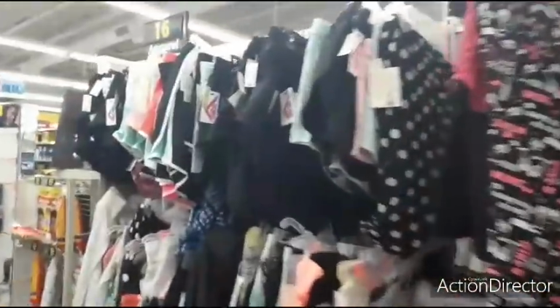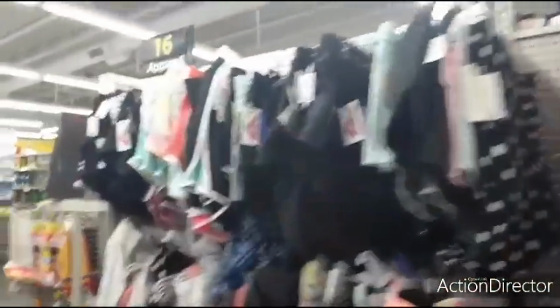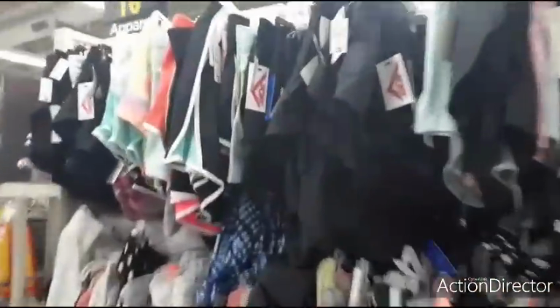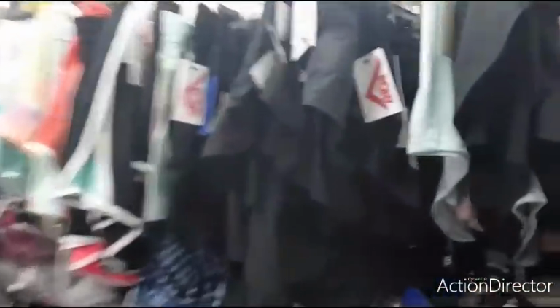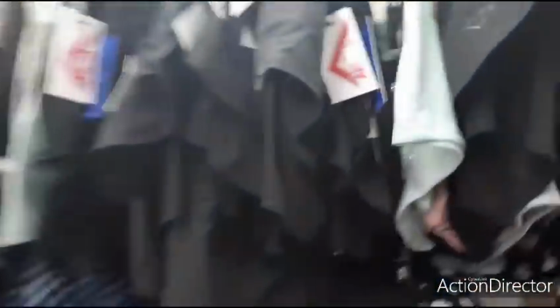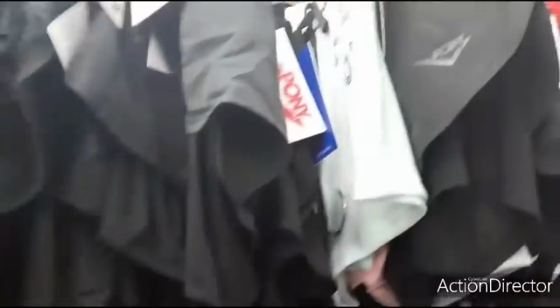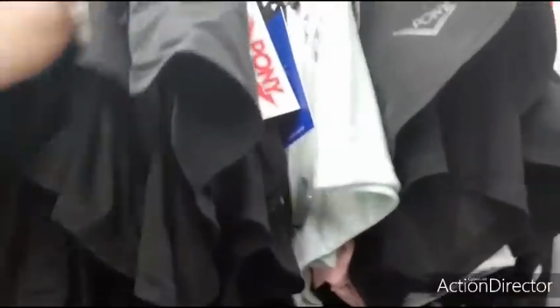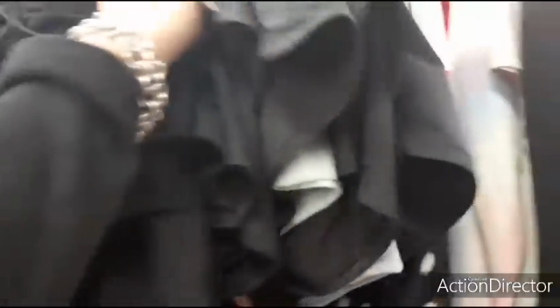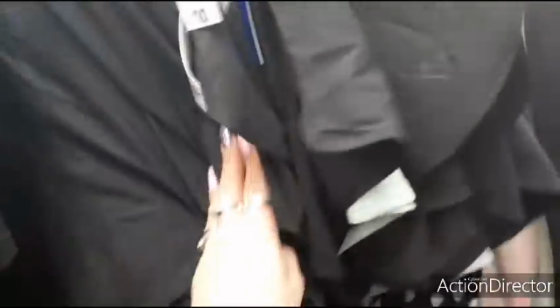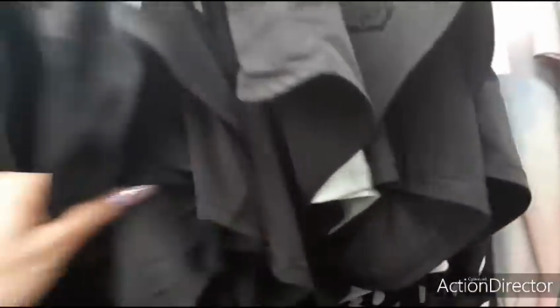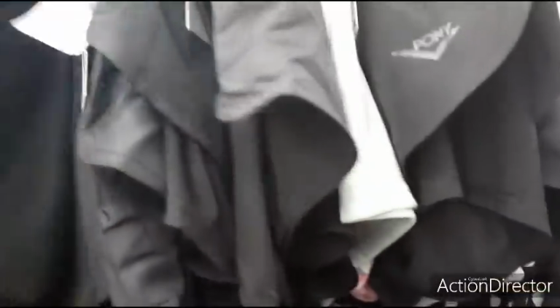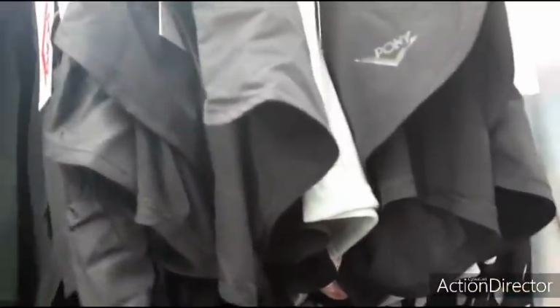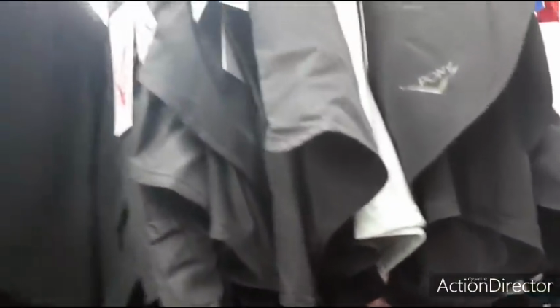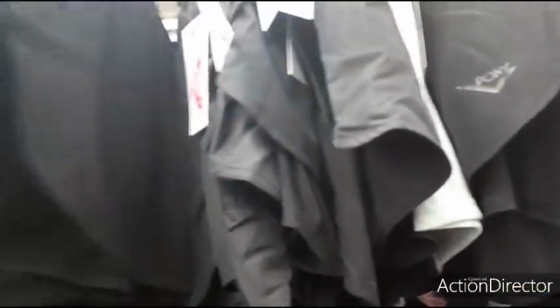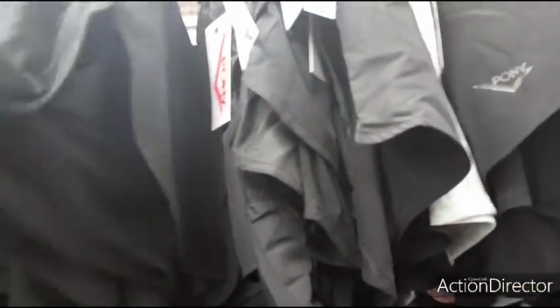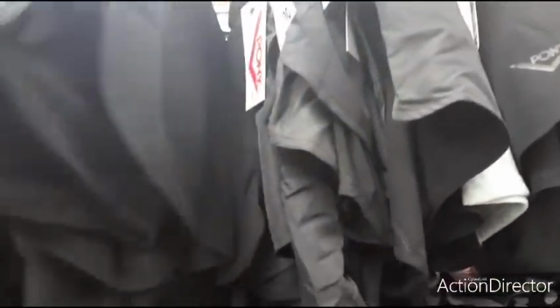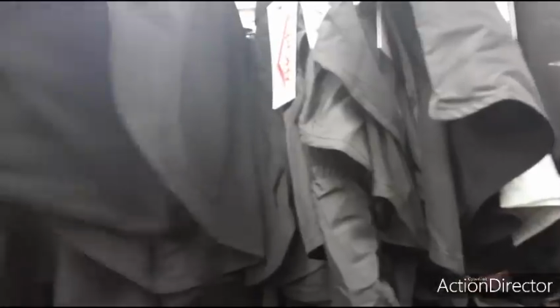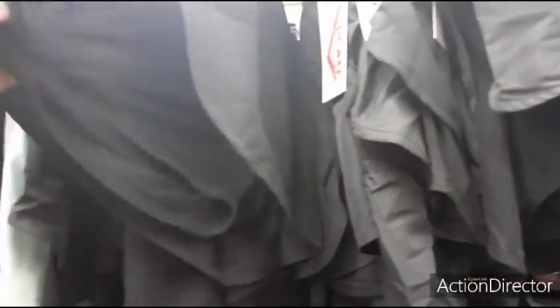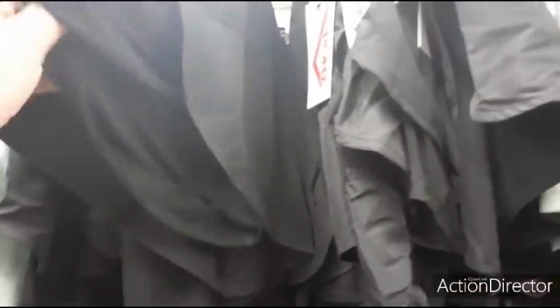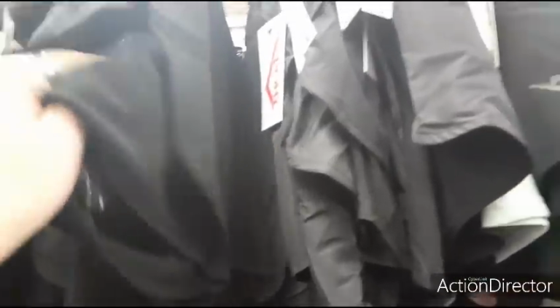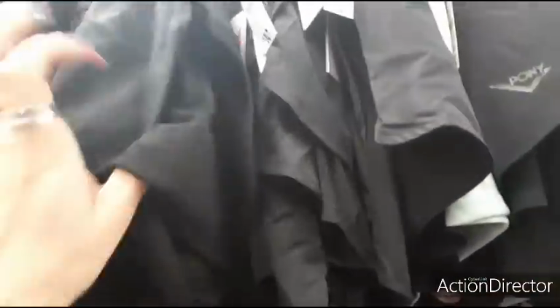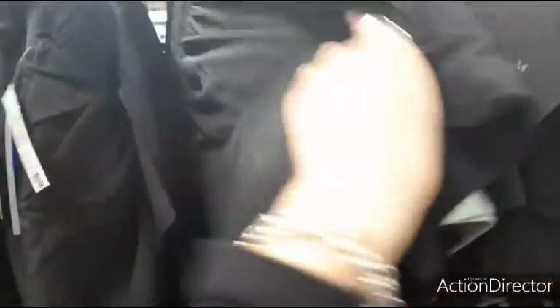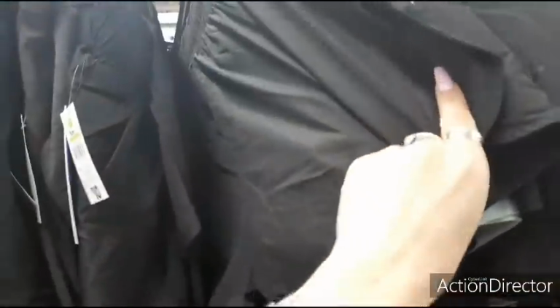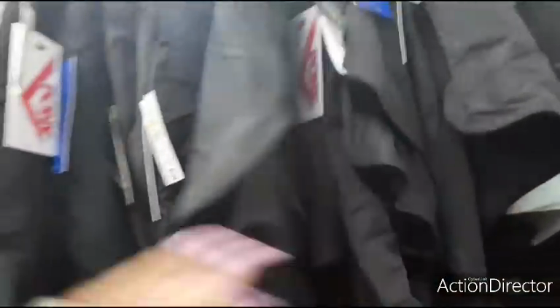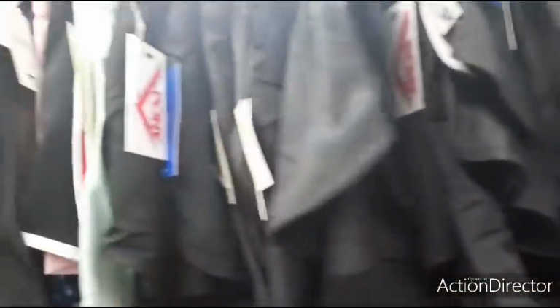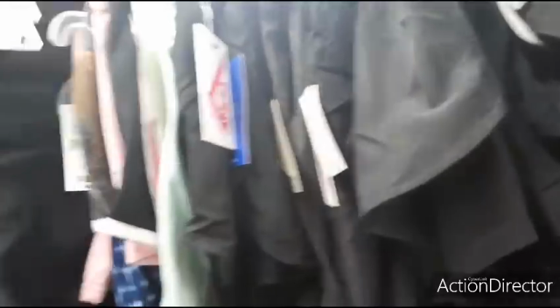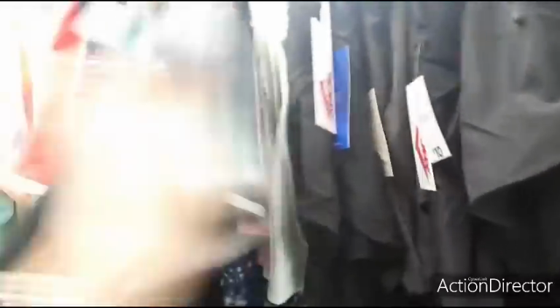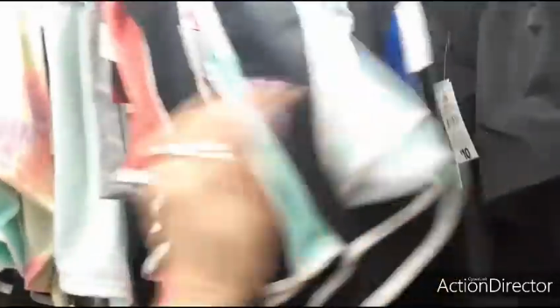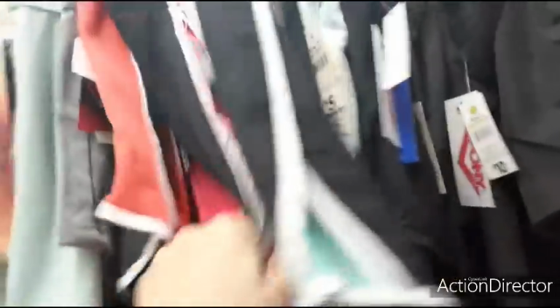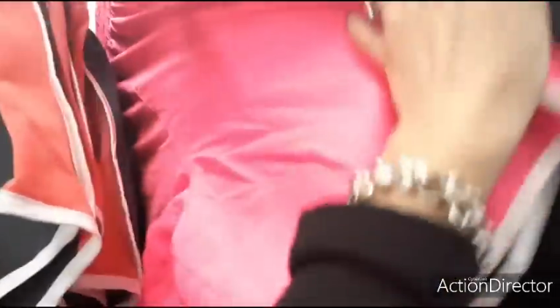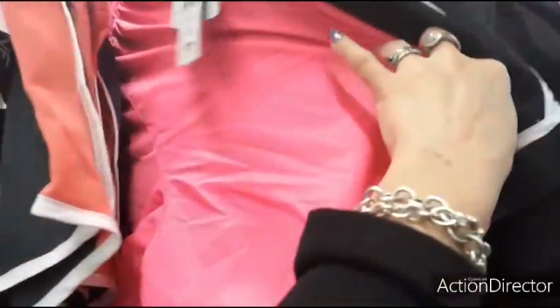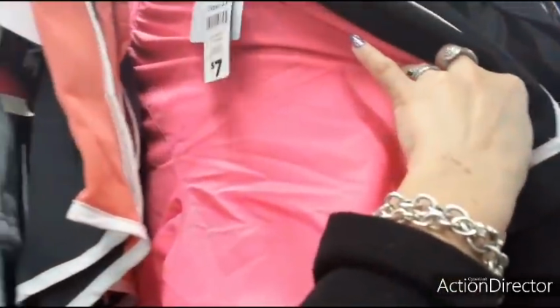Shorts — I need water shorts. These do have the little mesh — $10.00. These are cute, these would make cute water shorts.